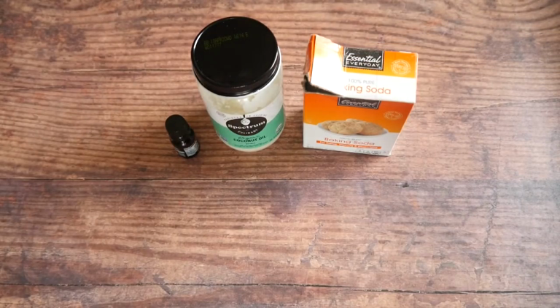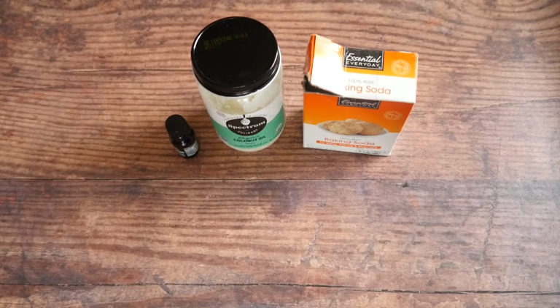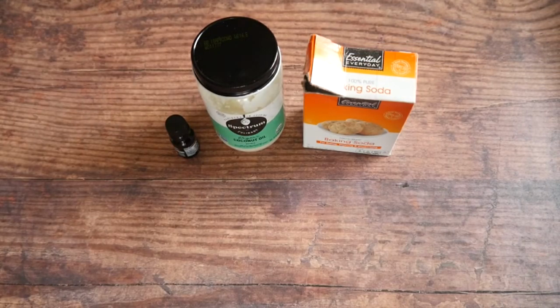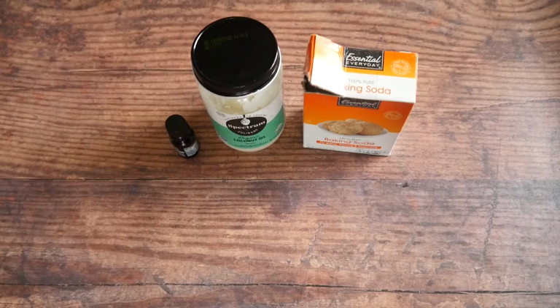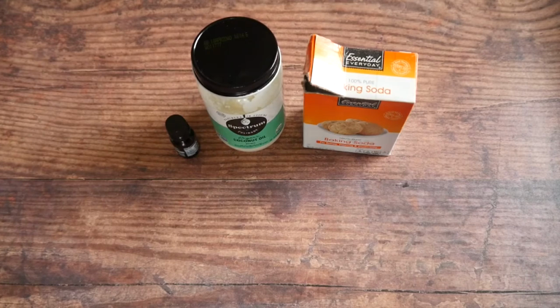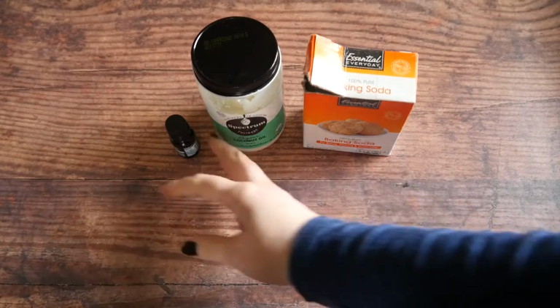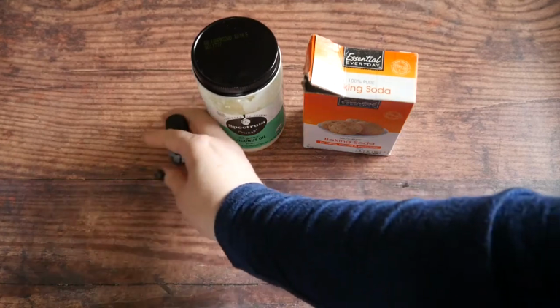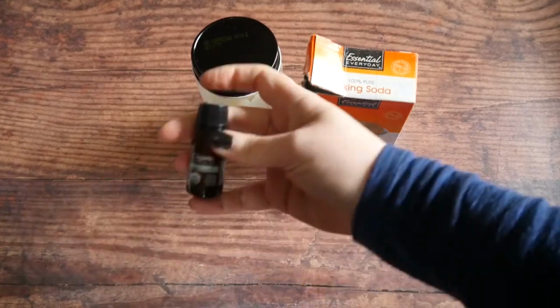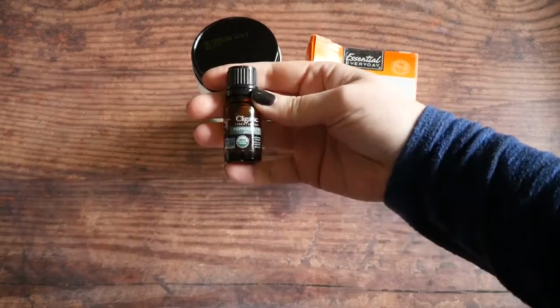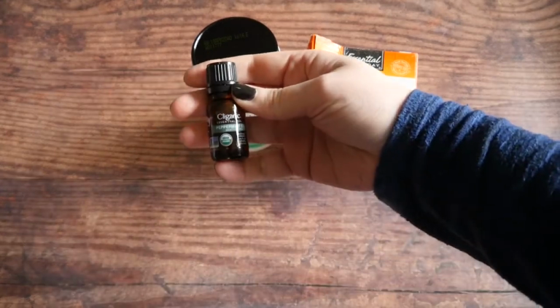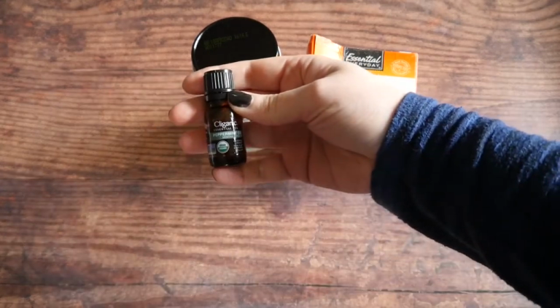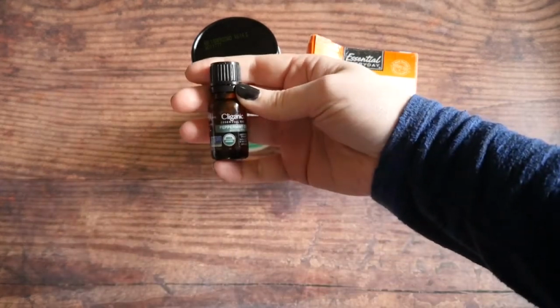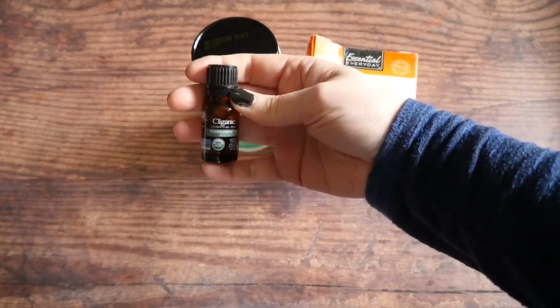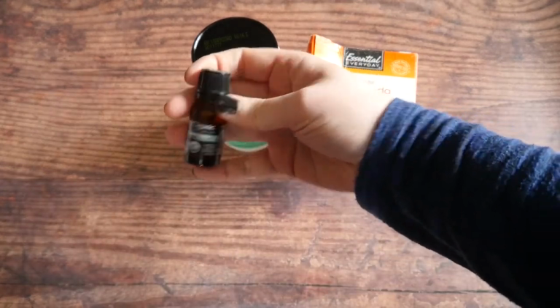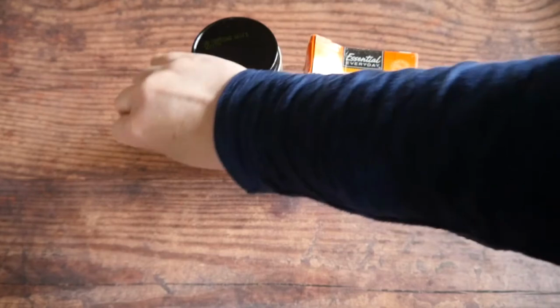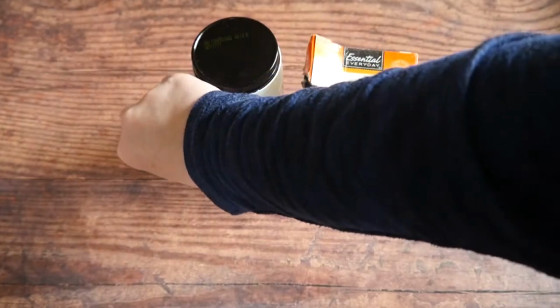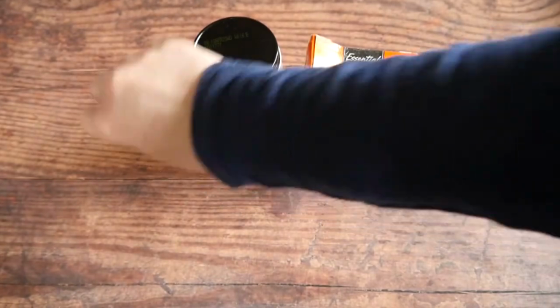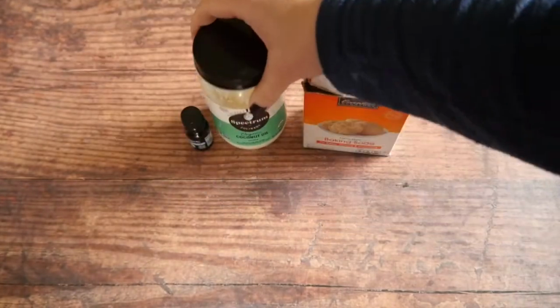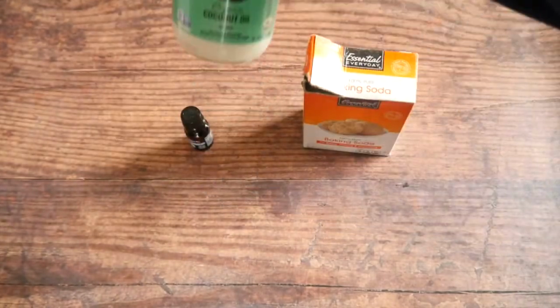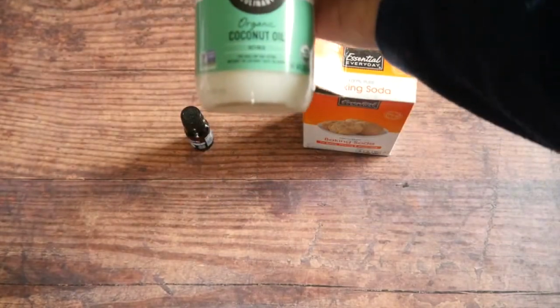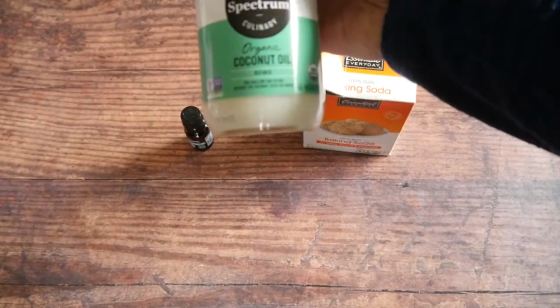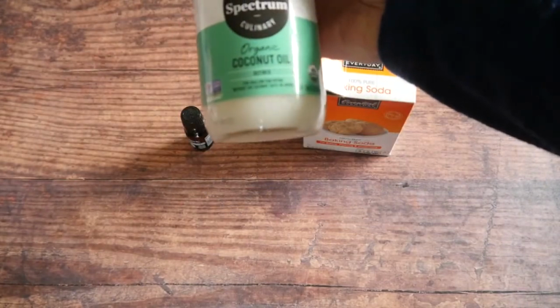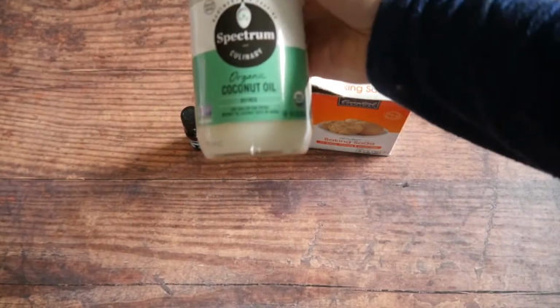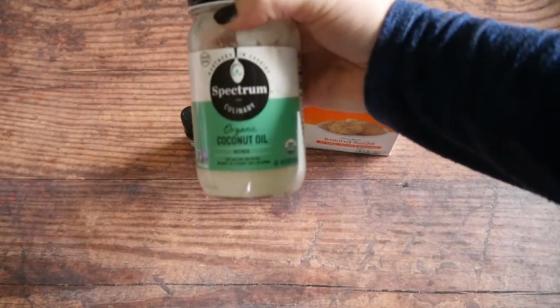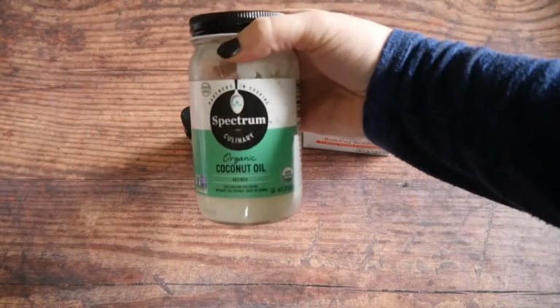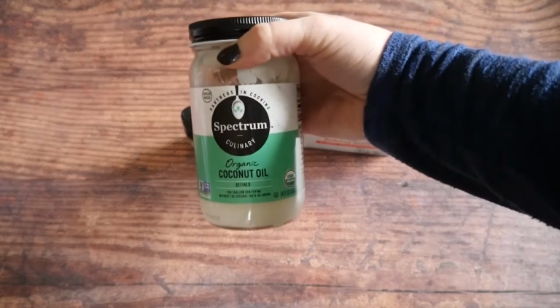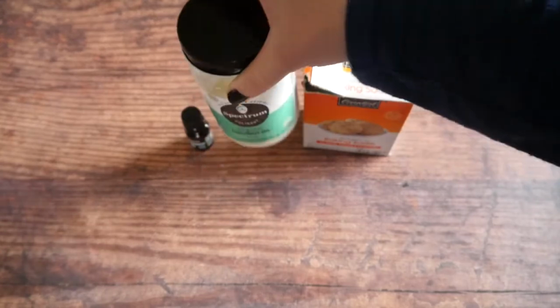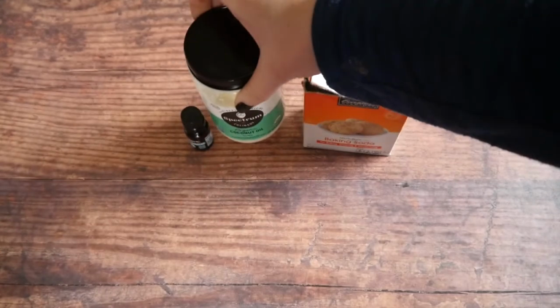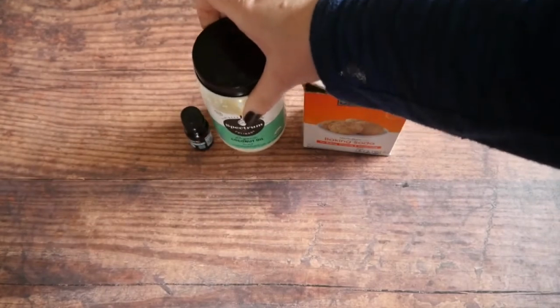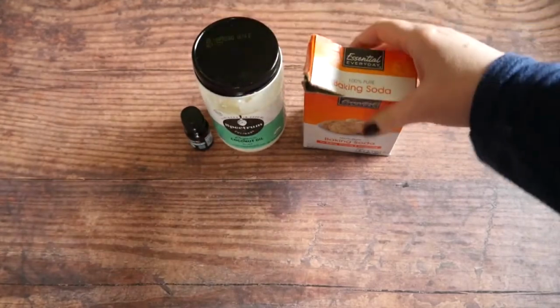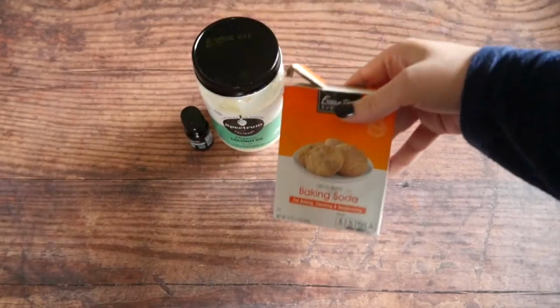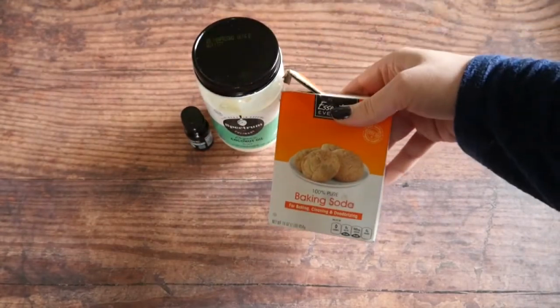You'll need three basic ingredients: some peppermint essential oil, some coconut oil, and baking soda.